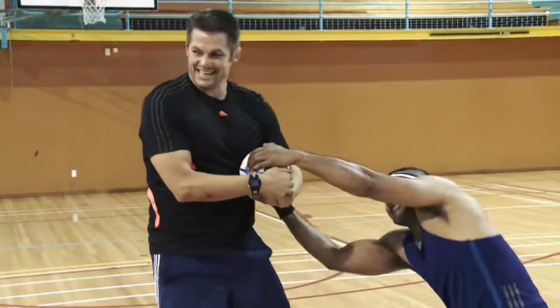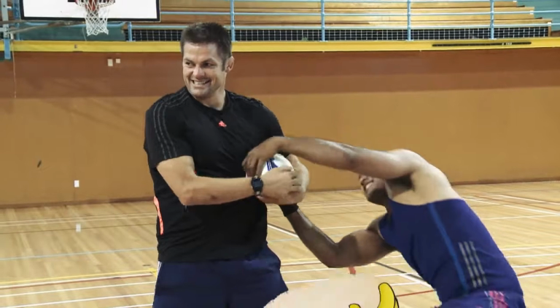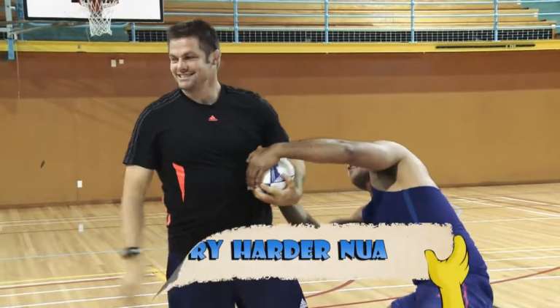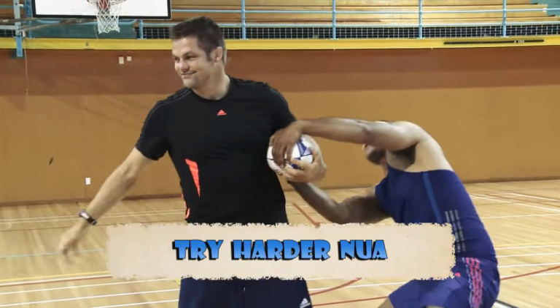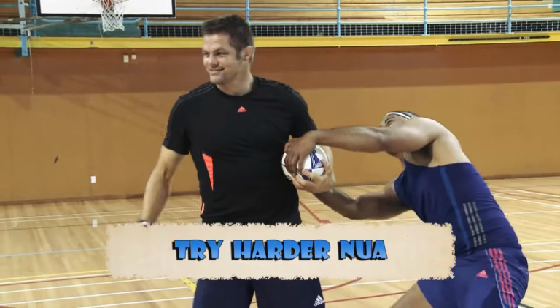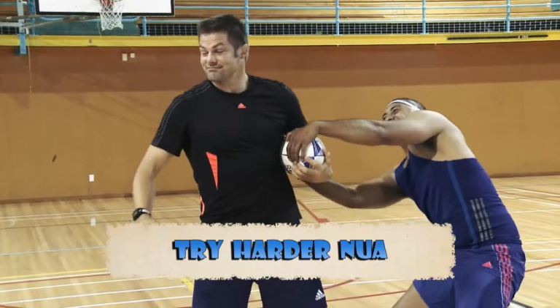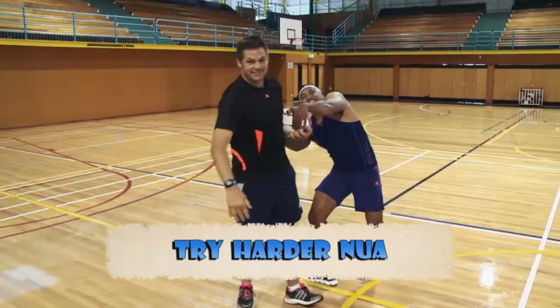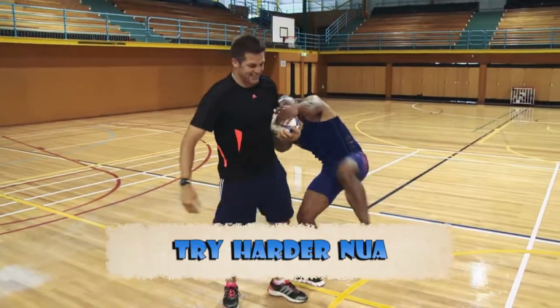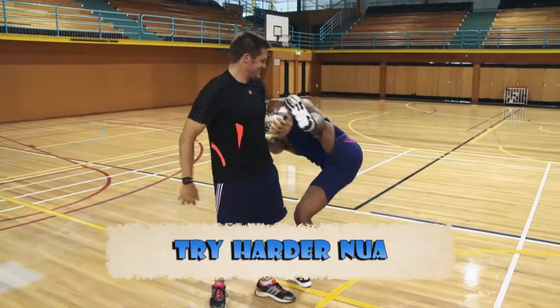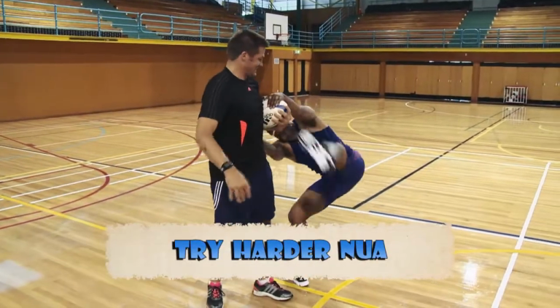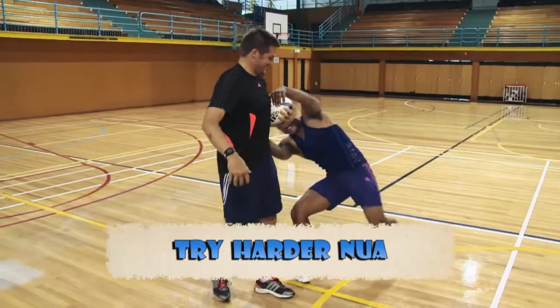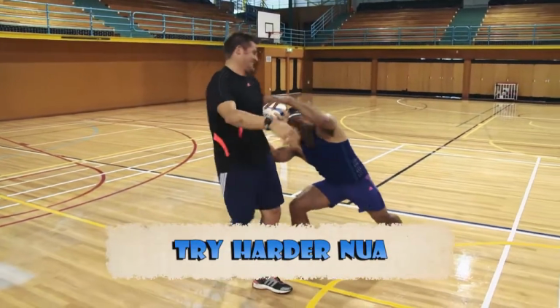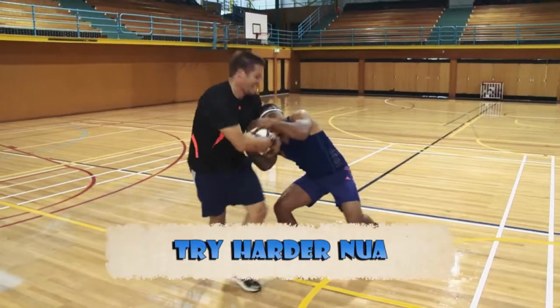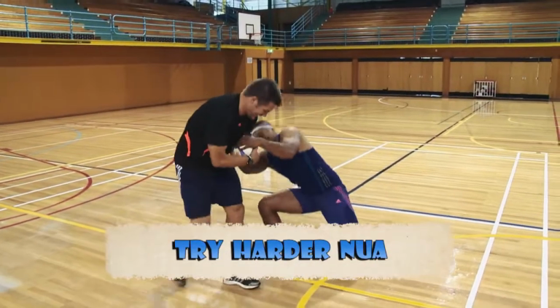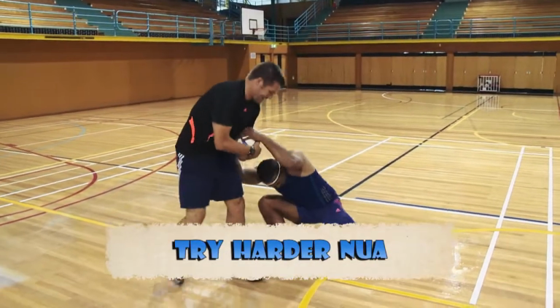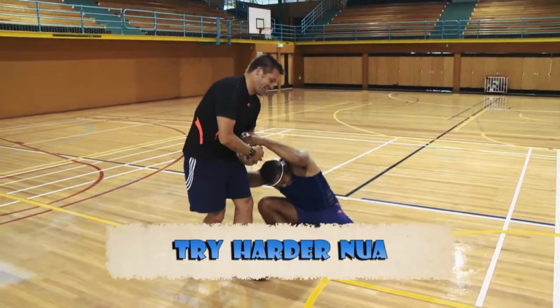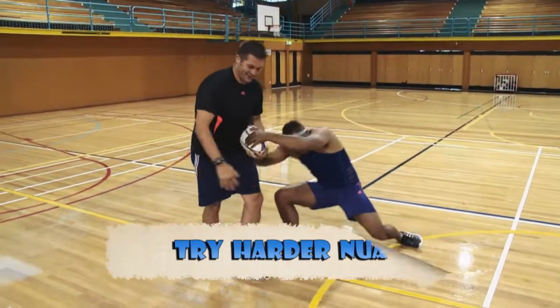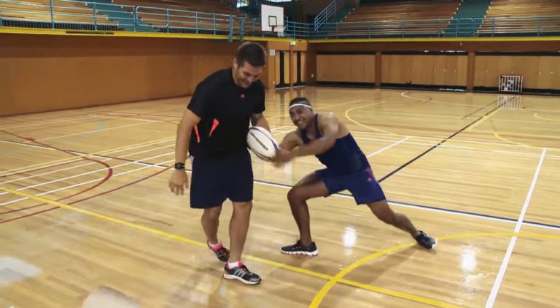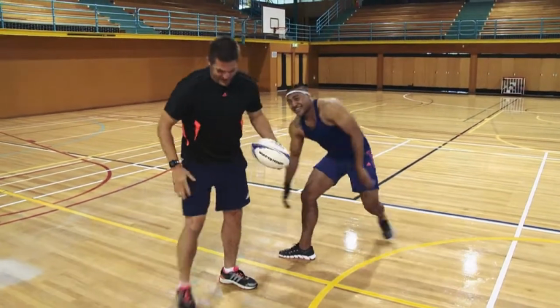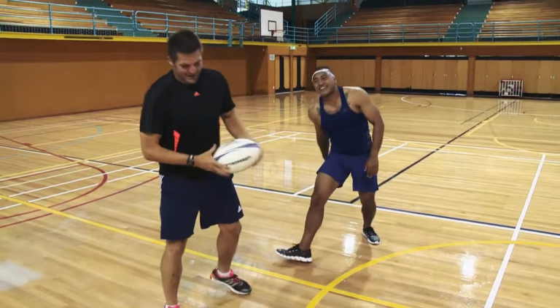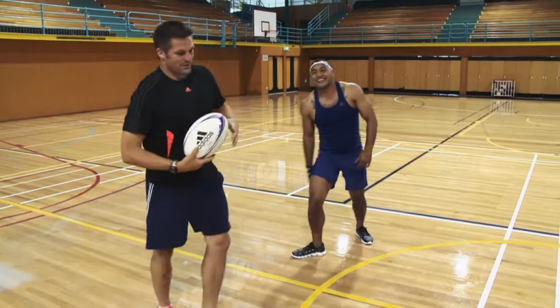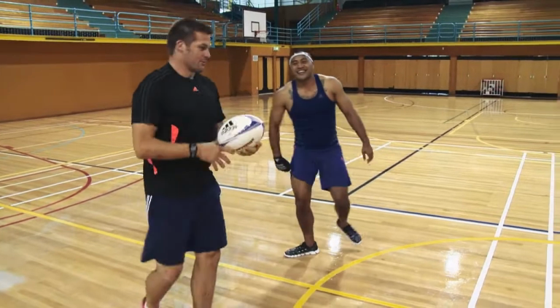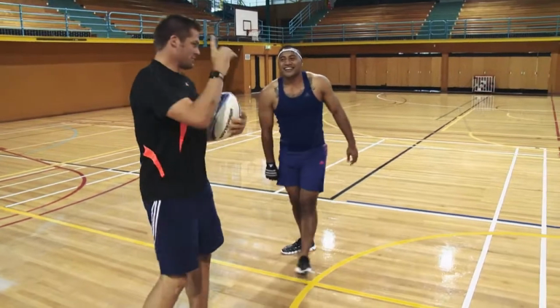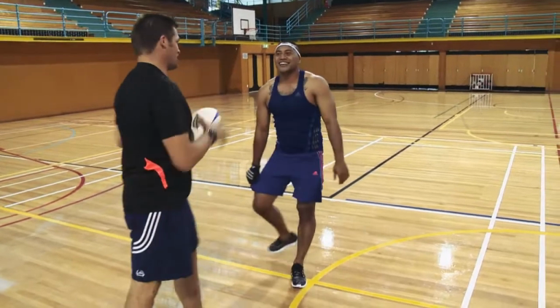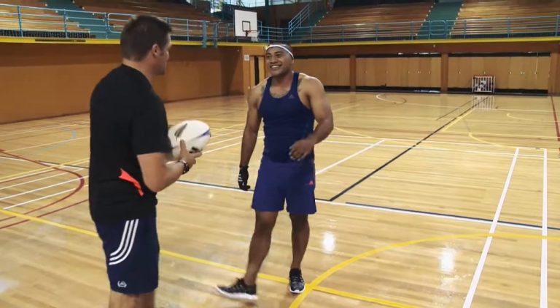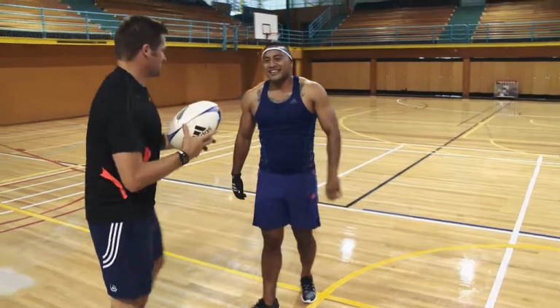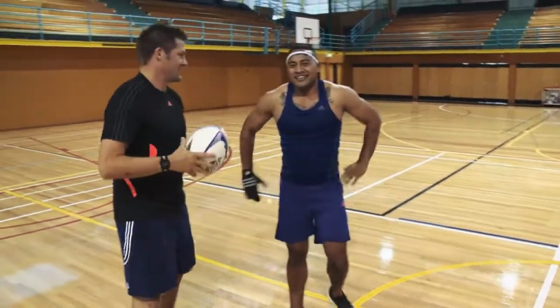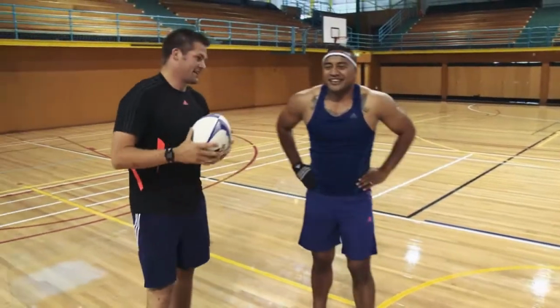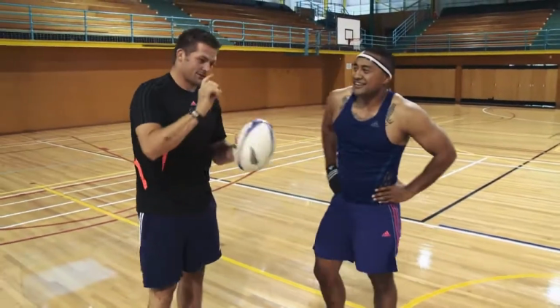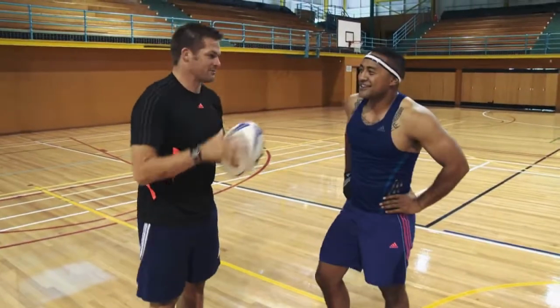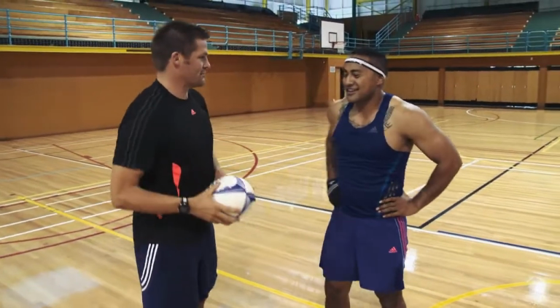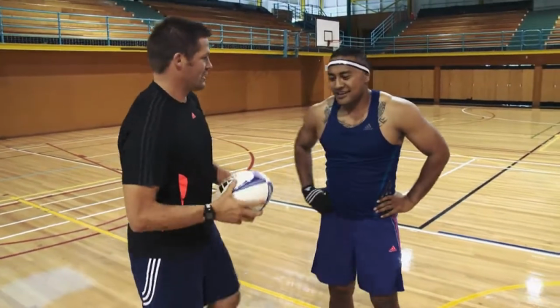Am I allowed to use my feet? We'll show you a couple of skills, a couple of little tips that might help.